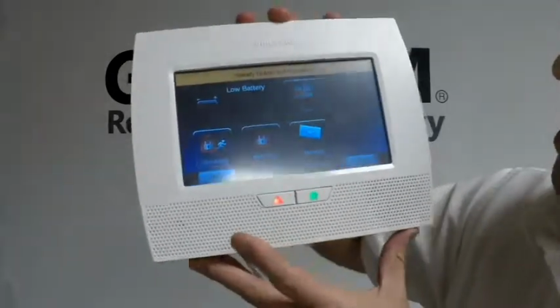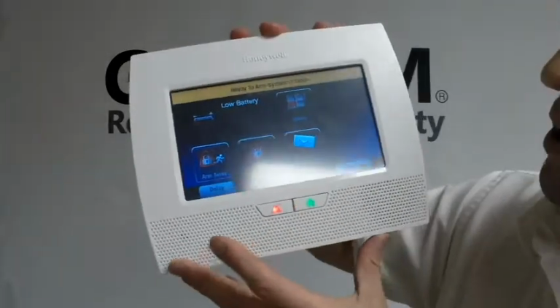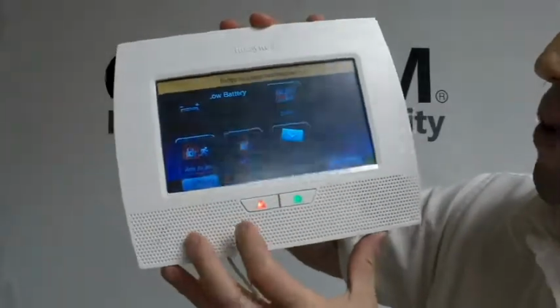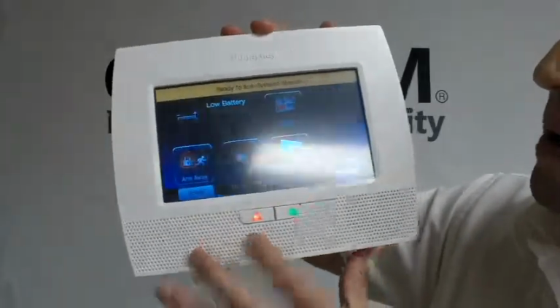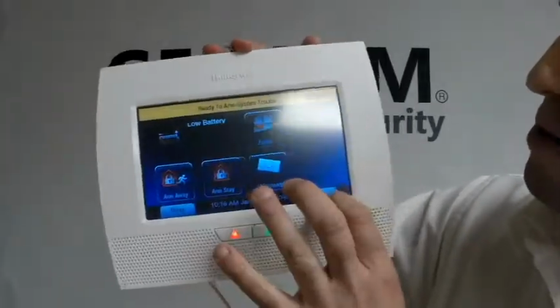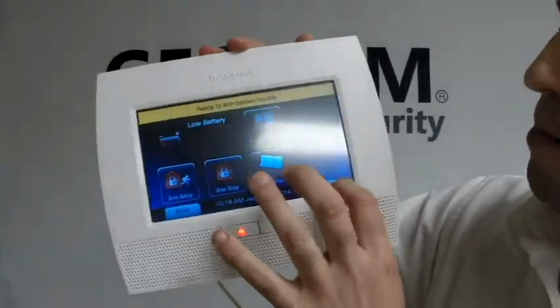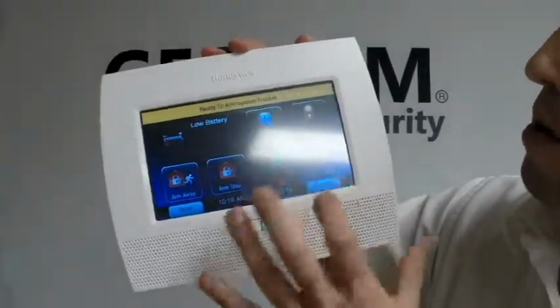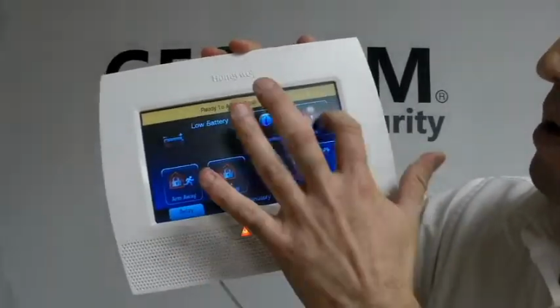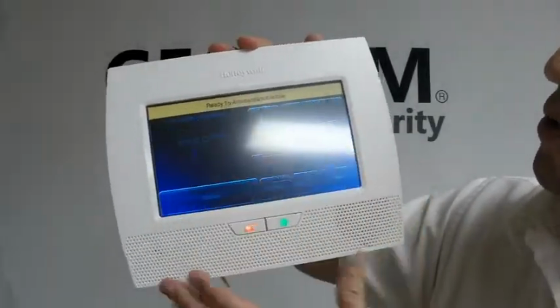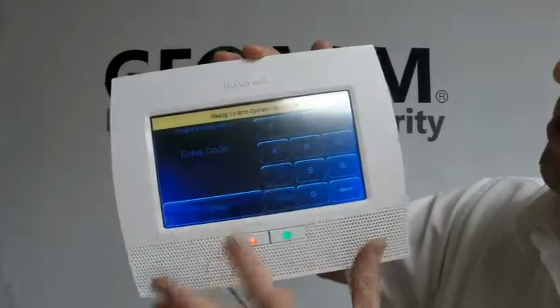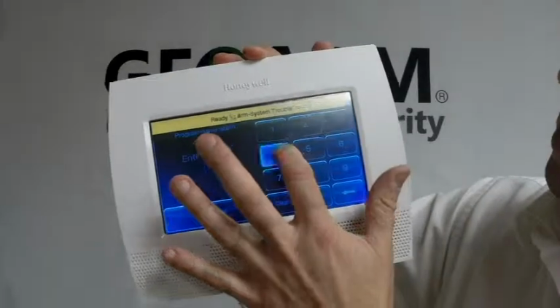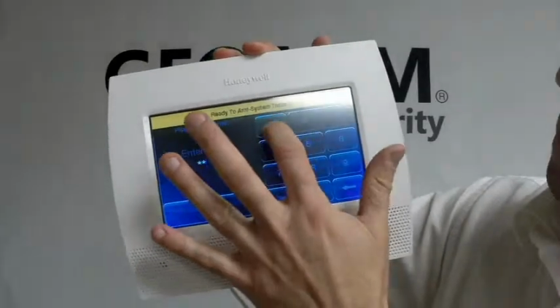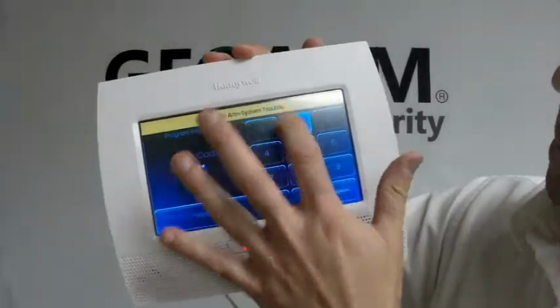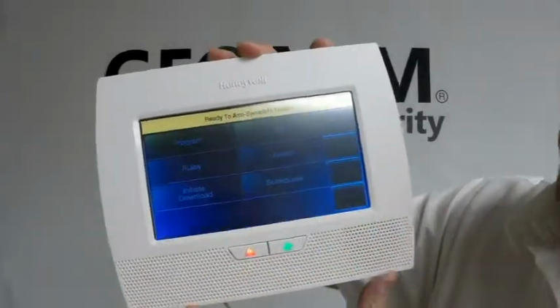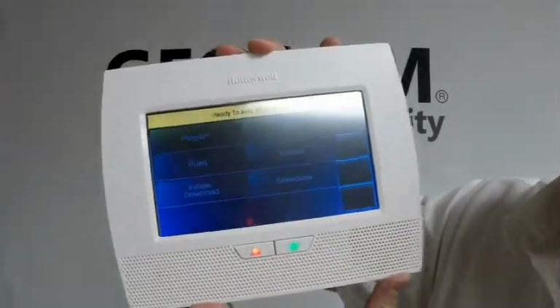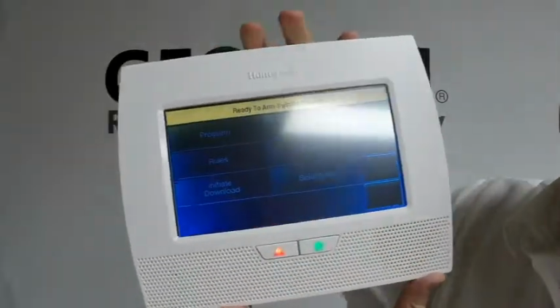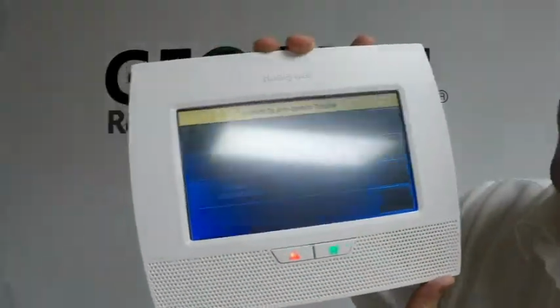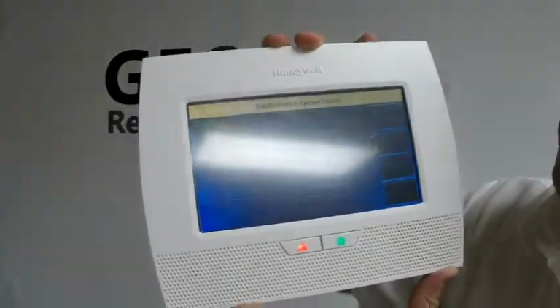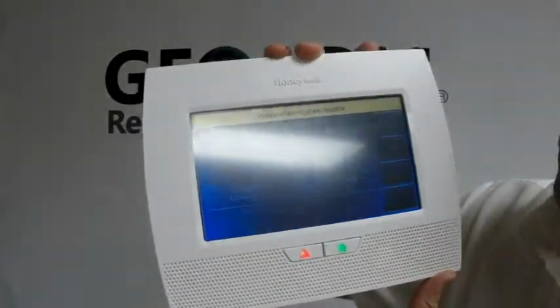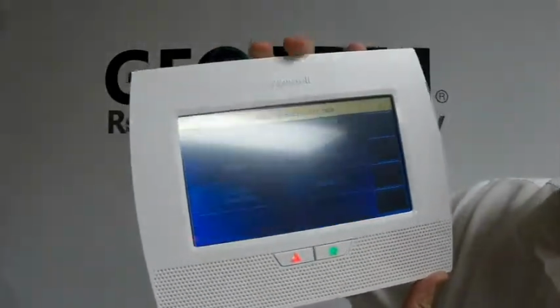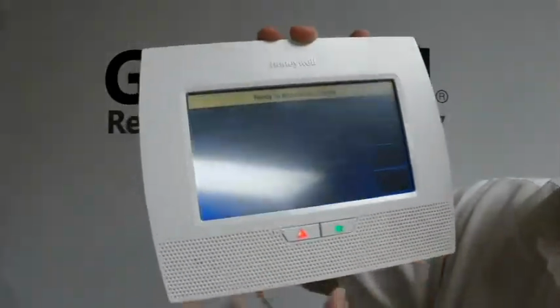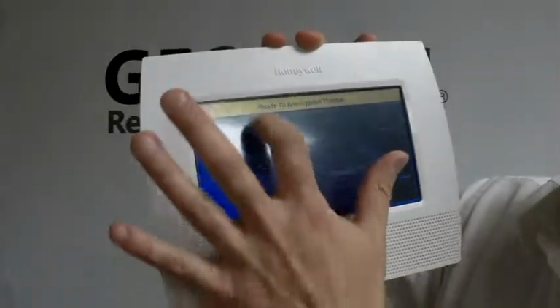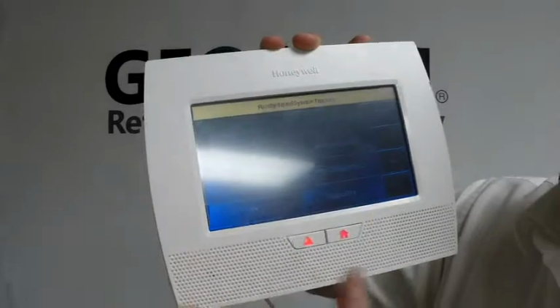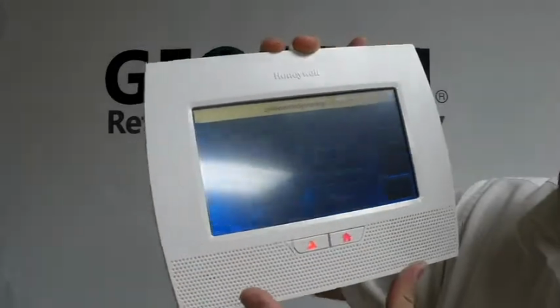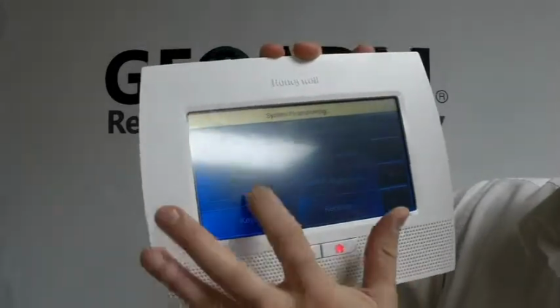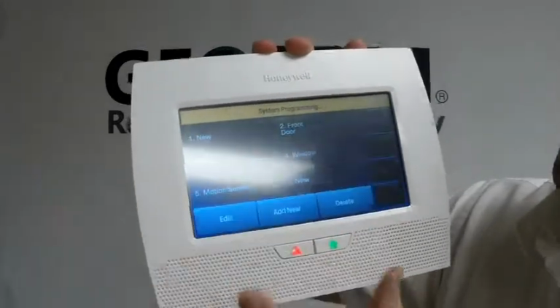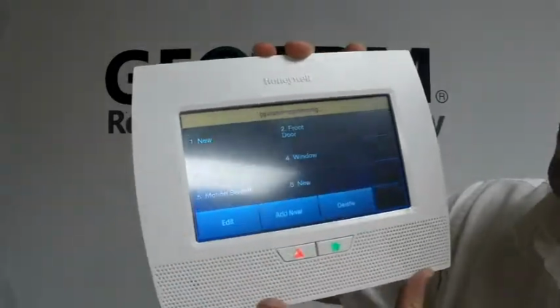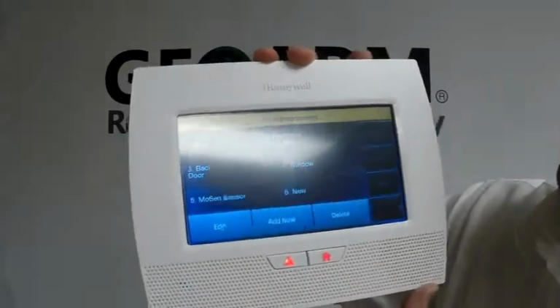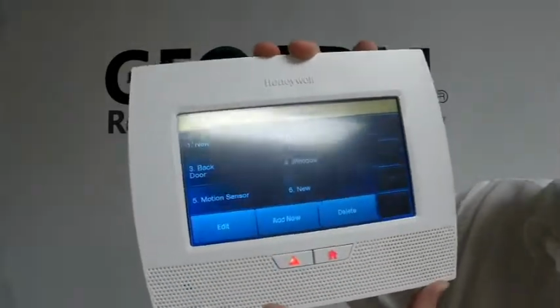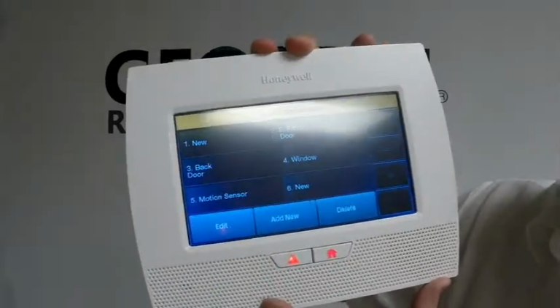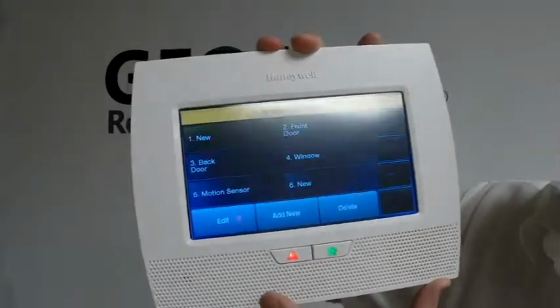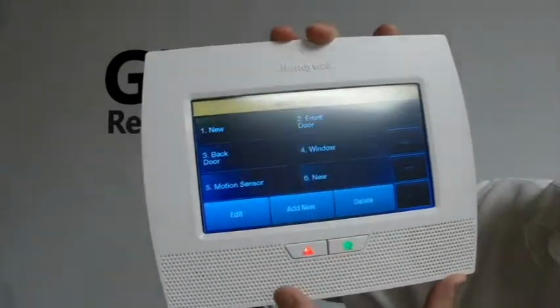In order to get into programming on these, you're going to hit More, Tools, 40112 — which is the default installer code — then Program, Zones, and we're going to pick the first zone, which is zone two.